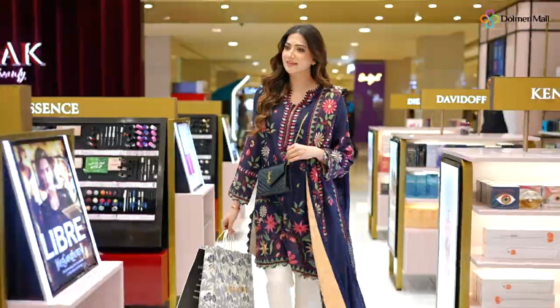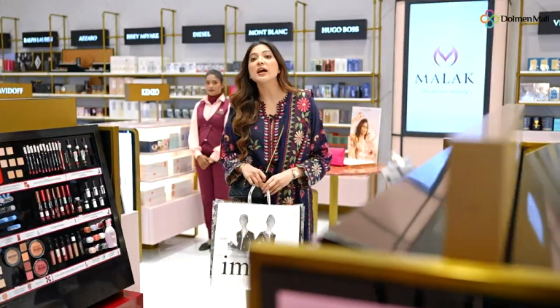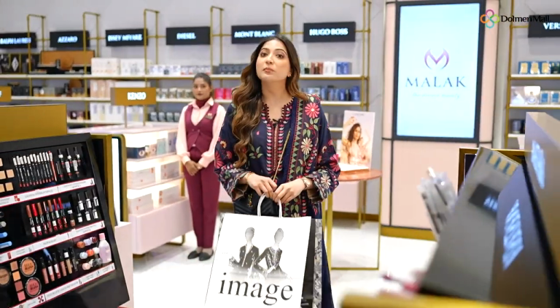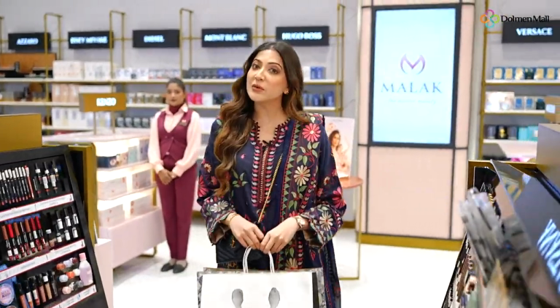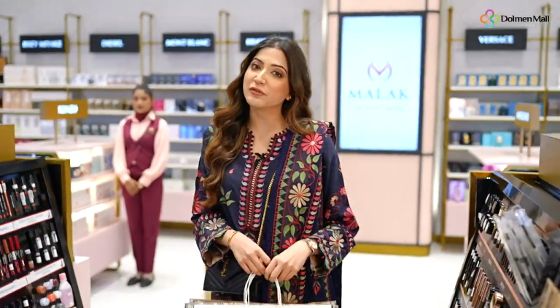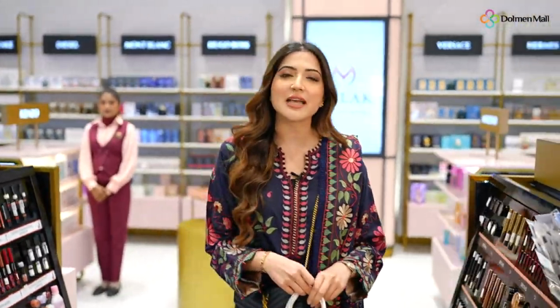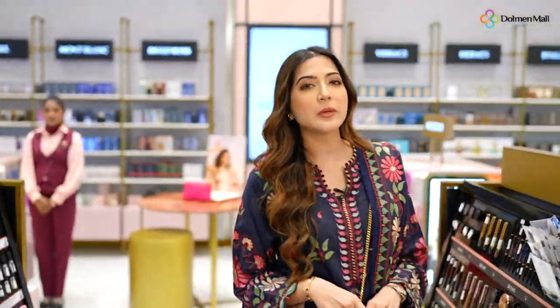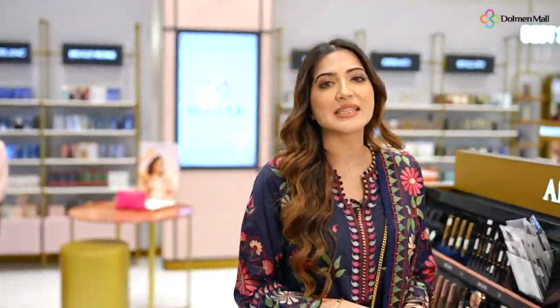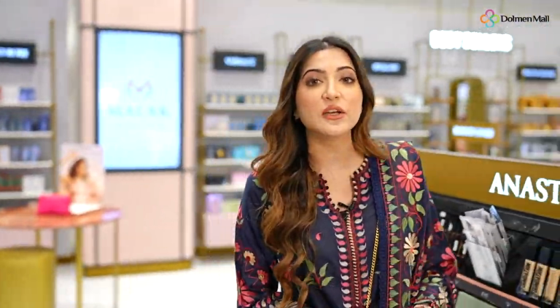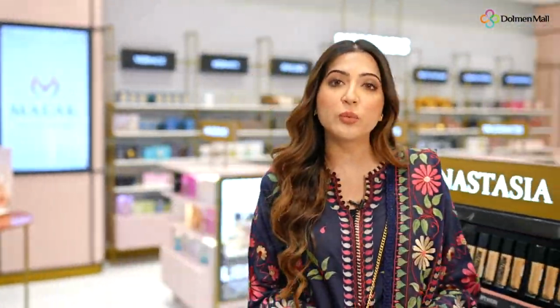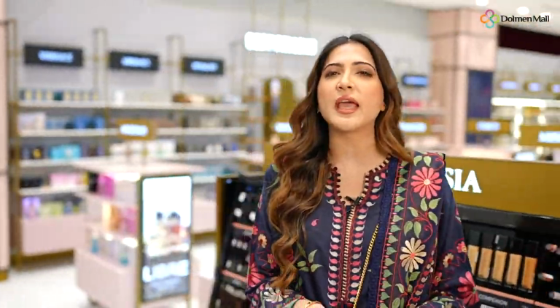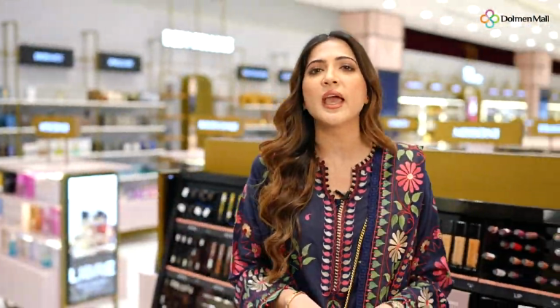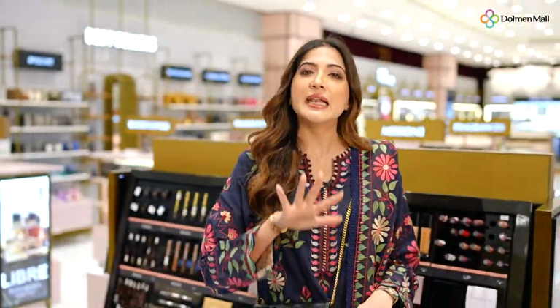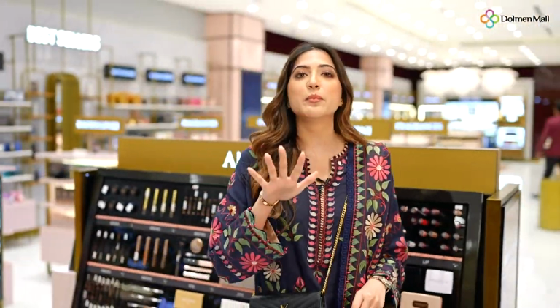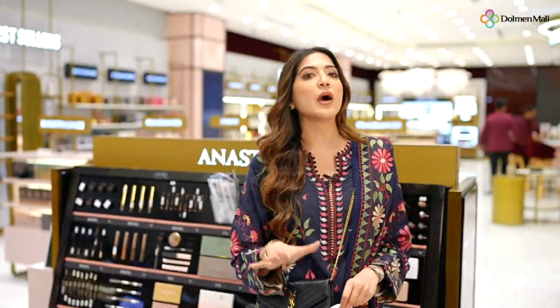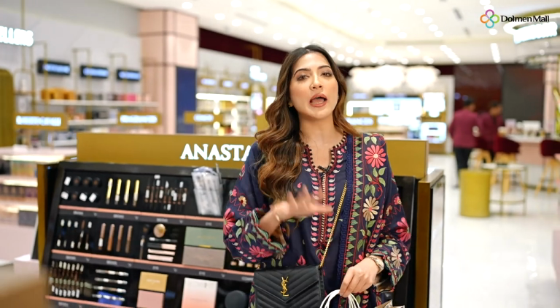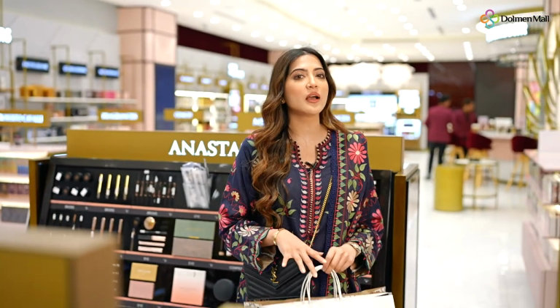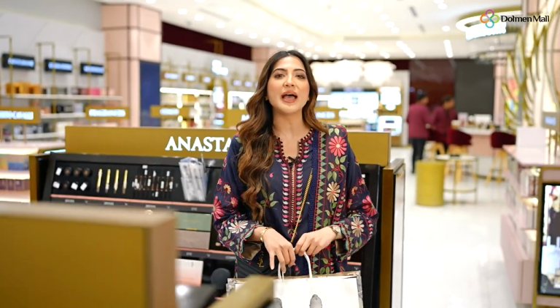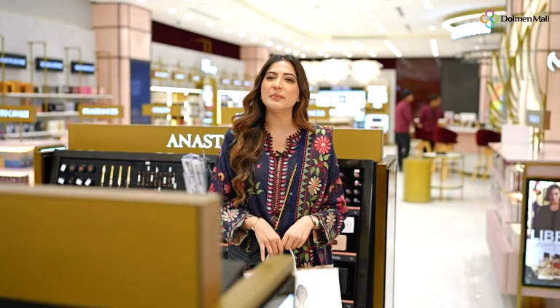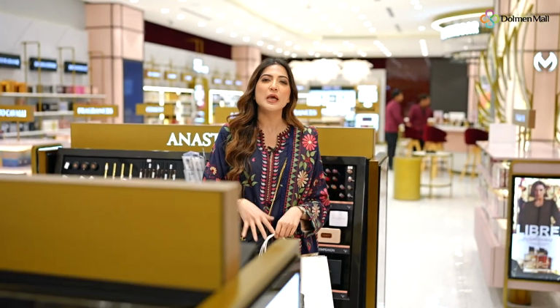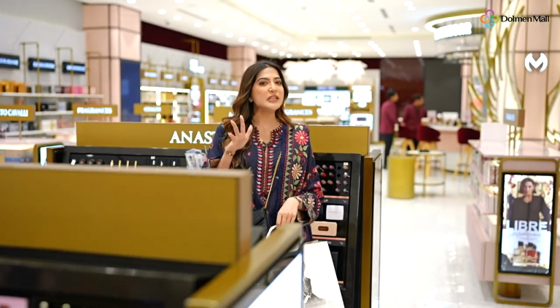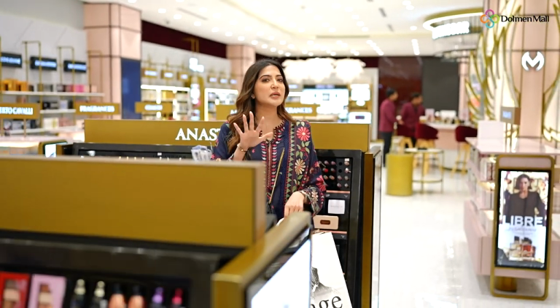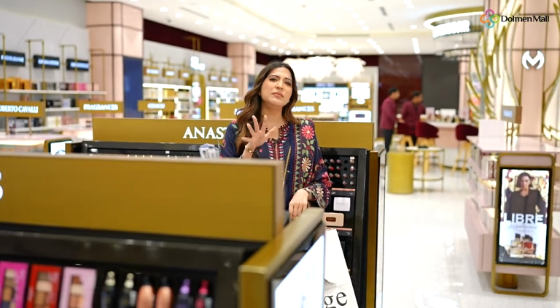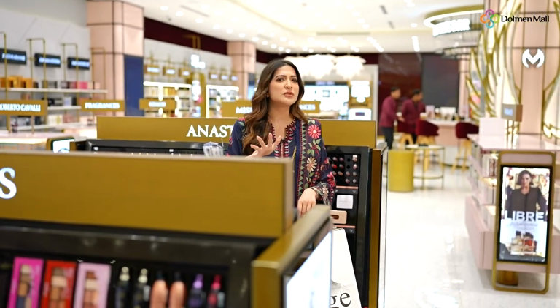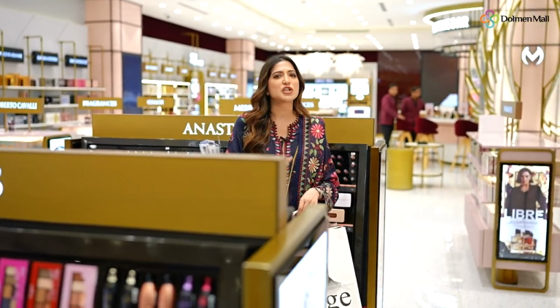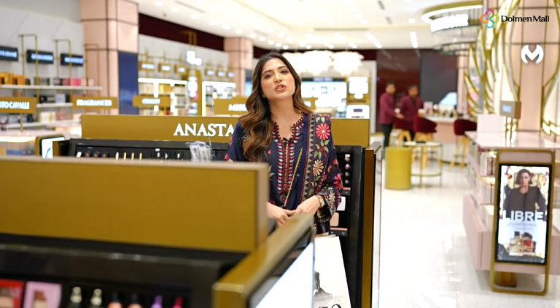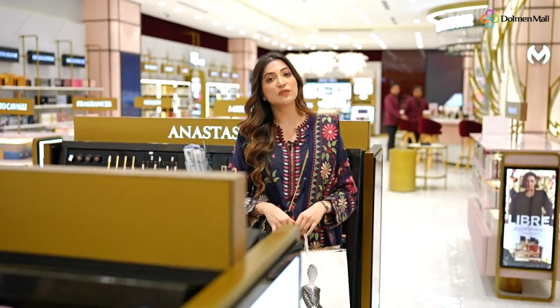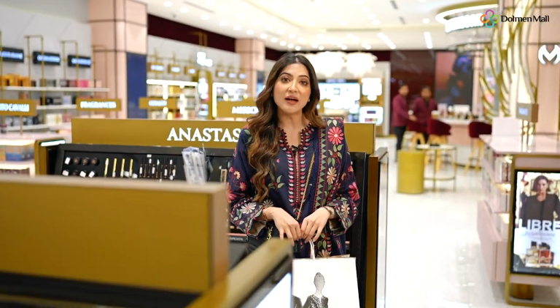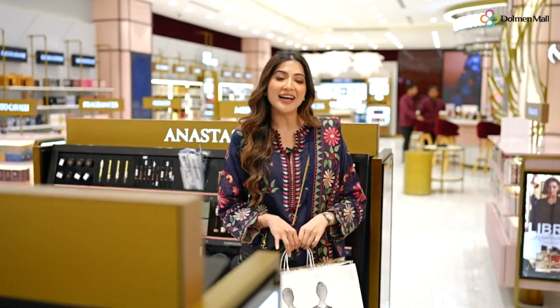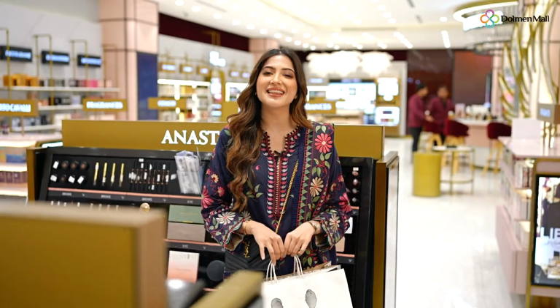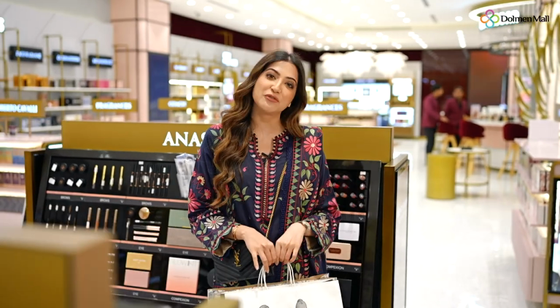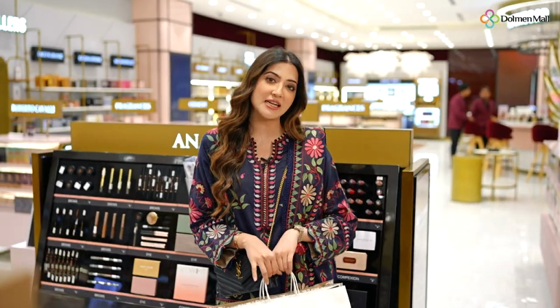So guys, with both those outfits, I would personally go with a light brown eye makeup and maybe a peachy, nudish sort of lip color. I think that'll look really nice.